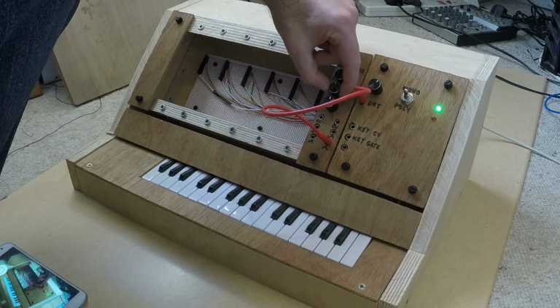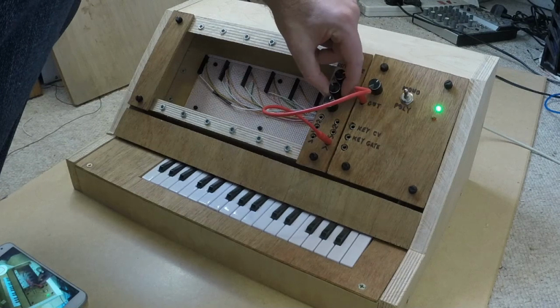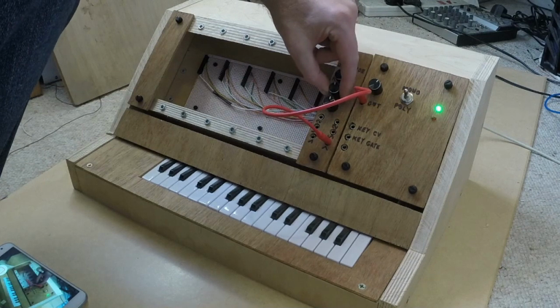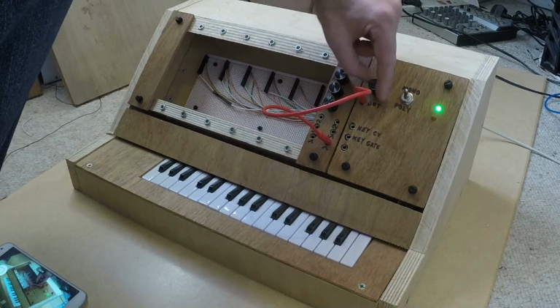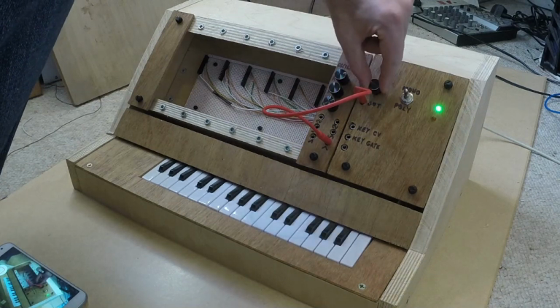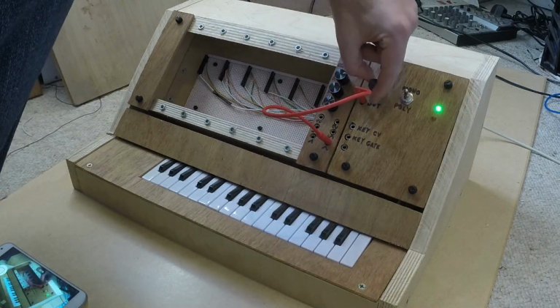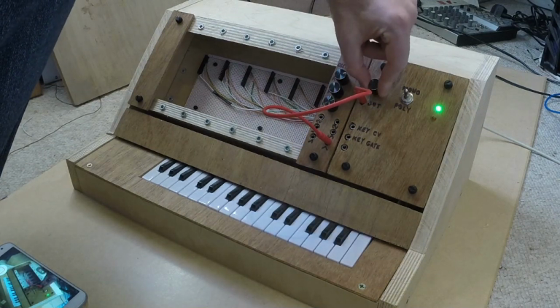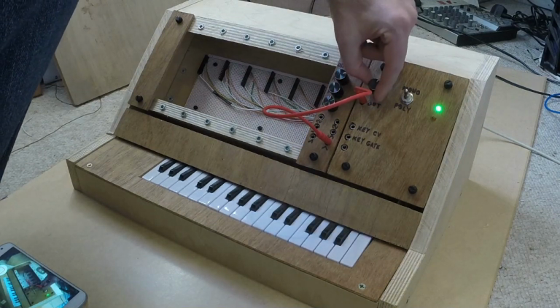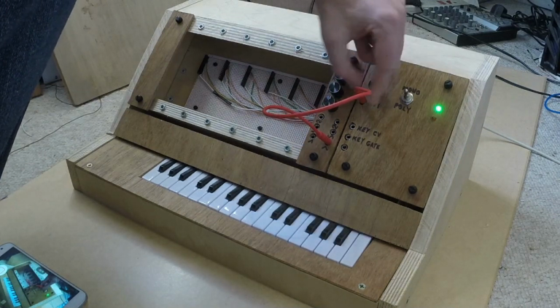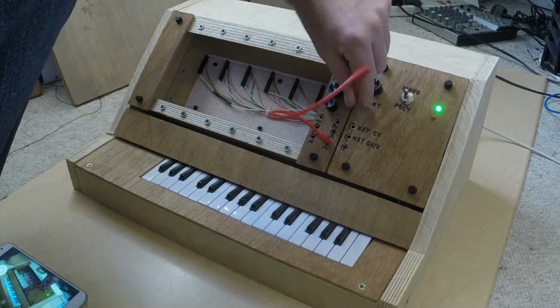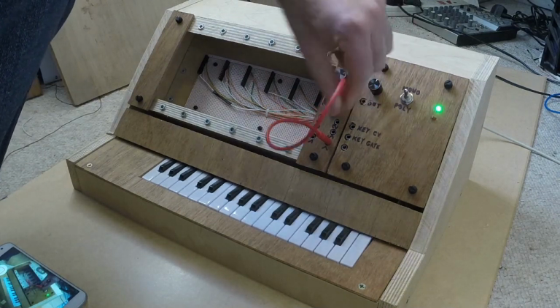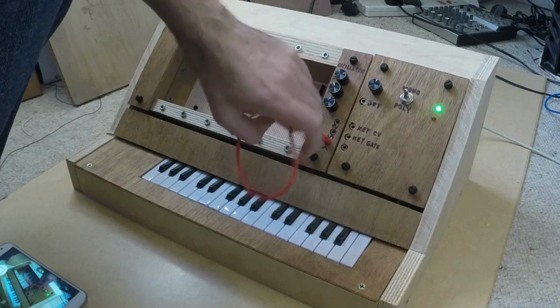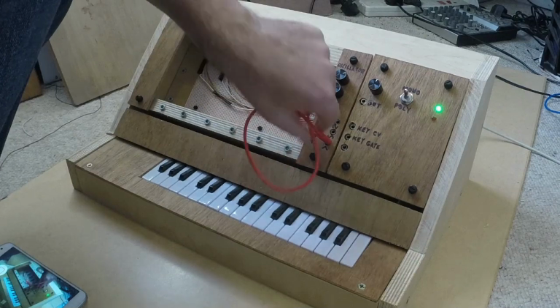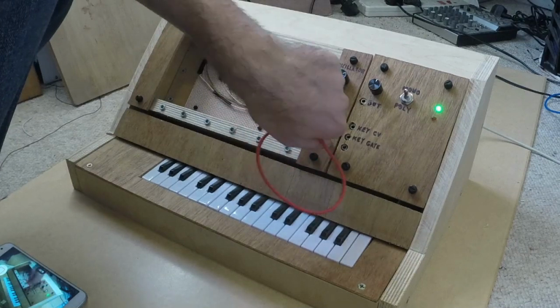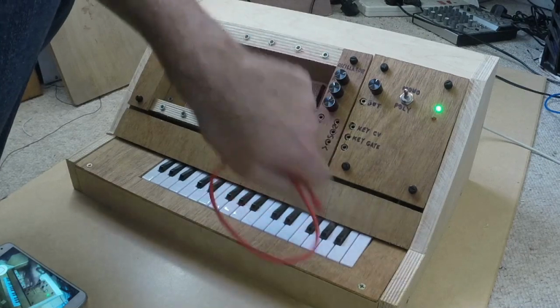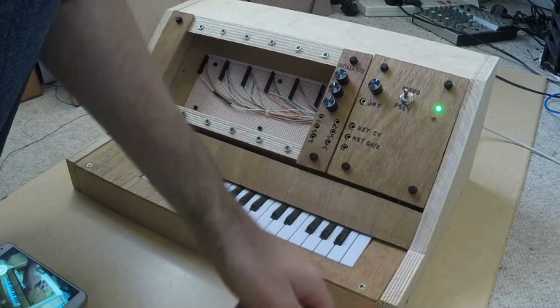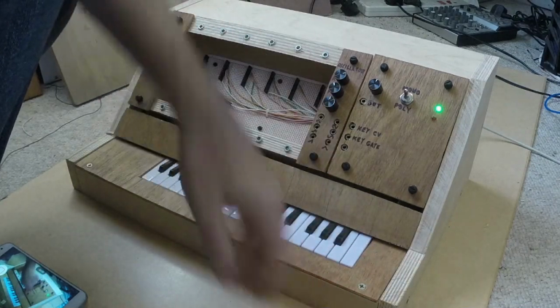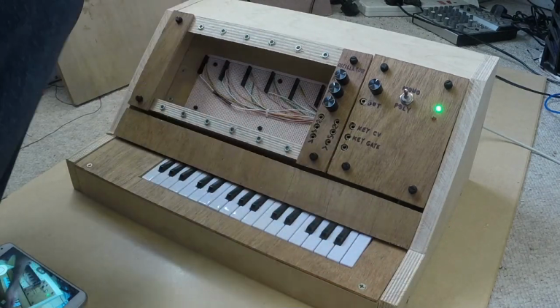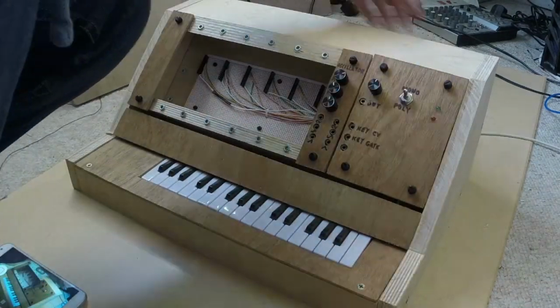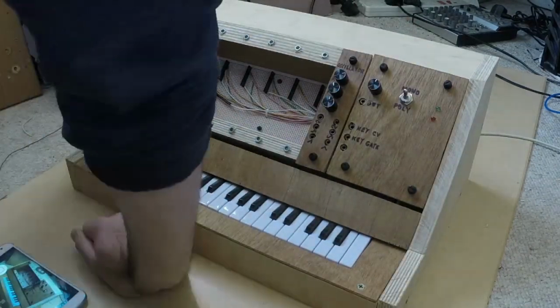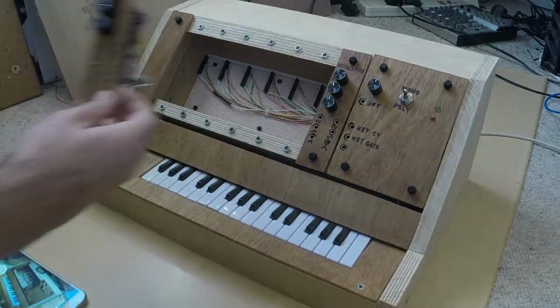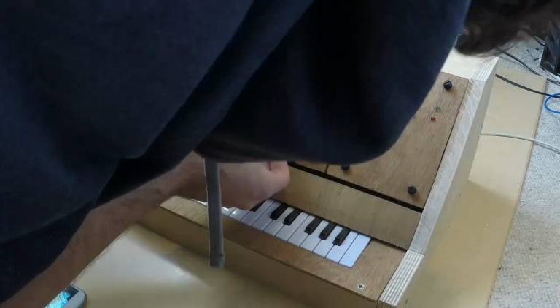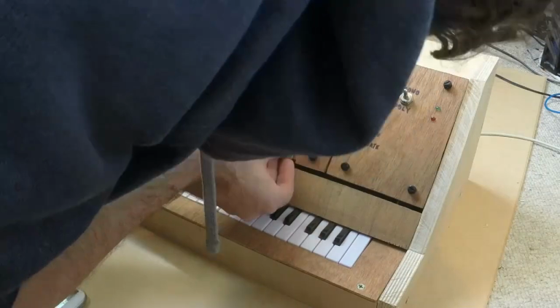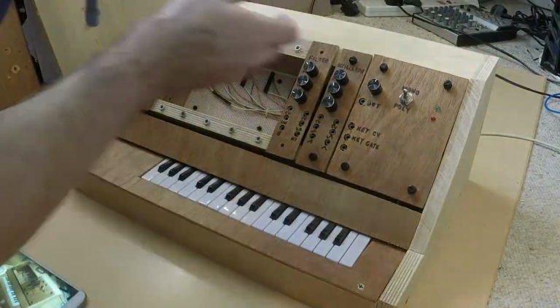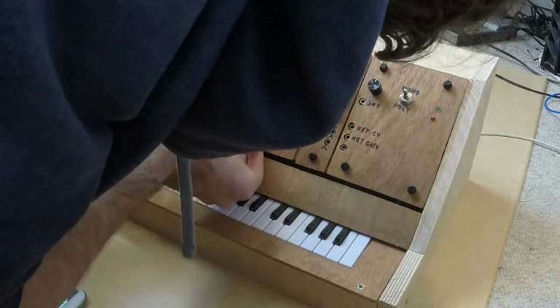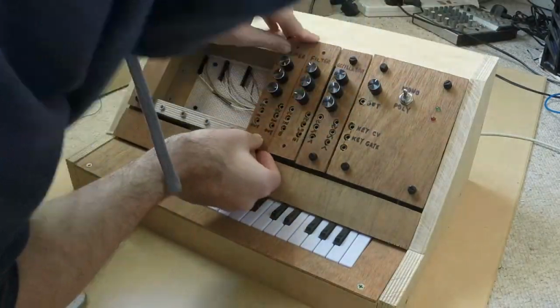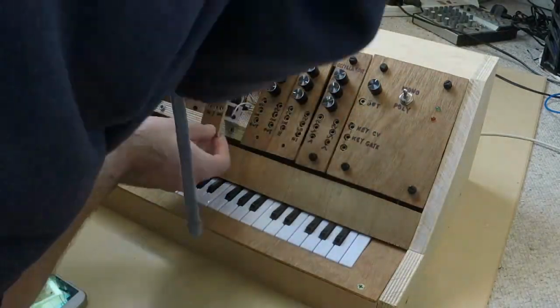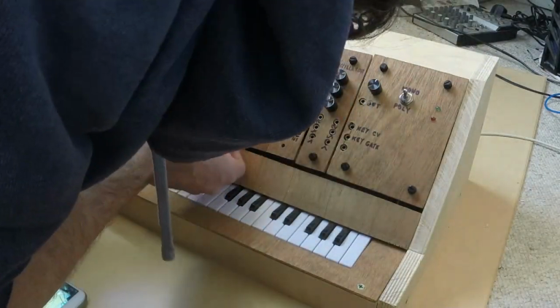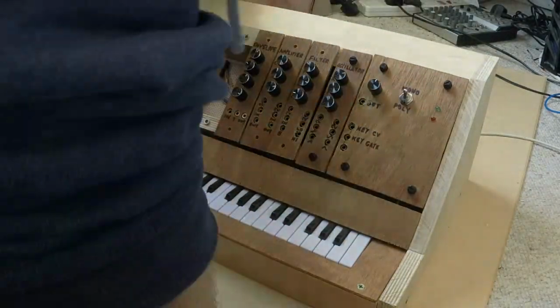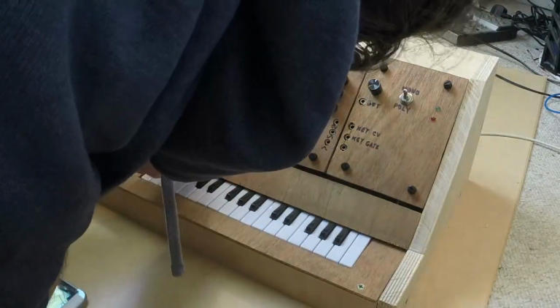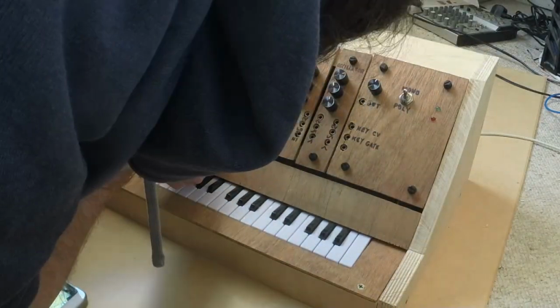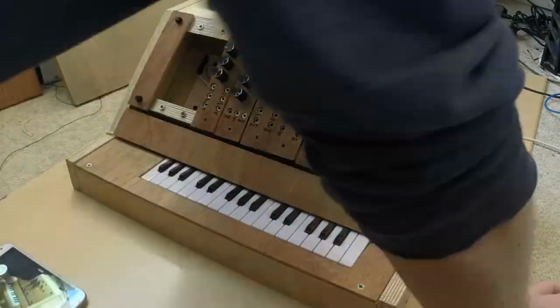For this prototype I've made a selection of standard modules that you might find in a normal synthesizer. As well as the oscillator there's a filter, an amplifier, an envelope, a low frequency oscillator, a lo-fi bit crusher effect, and a noise generator.